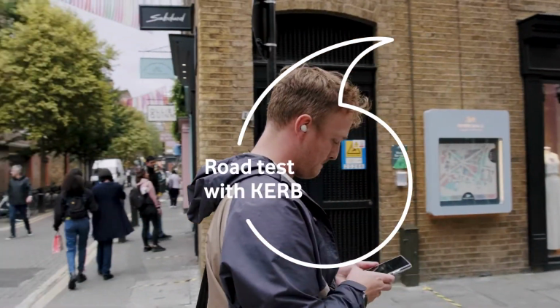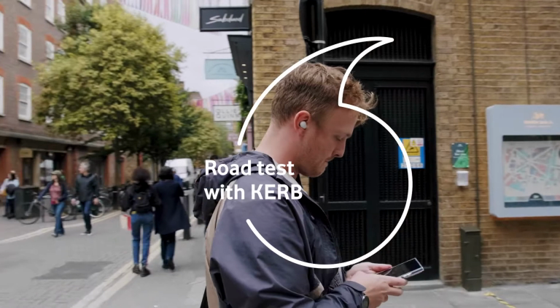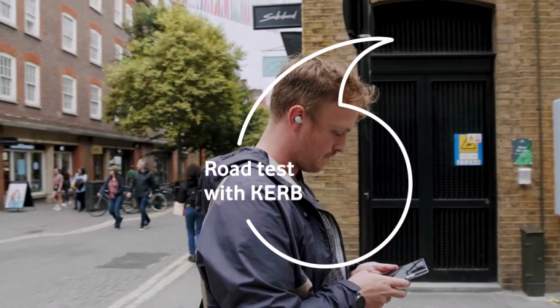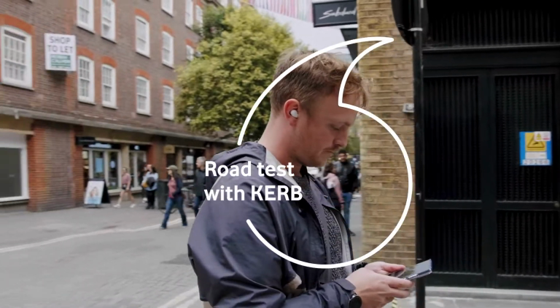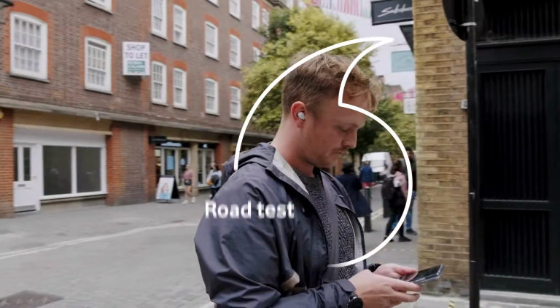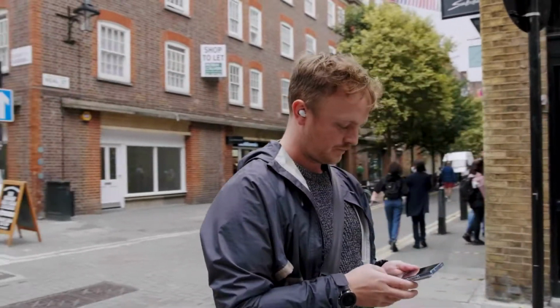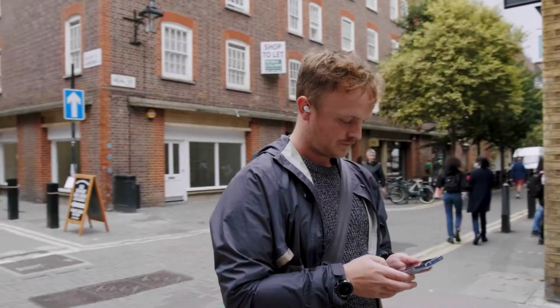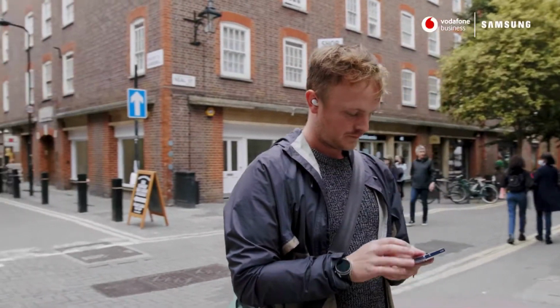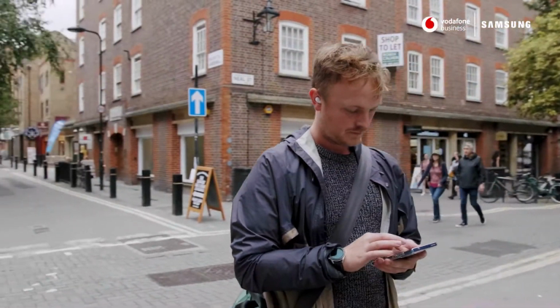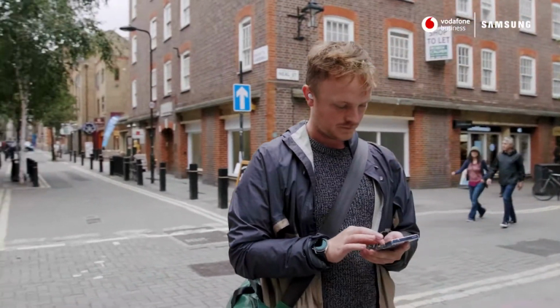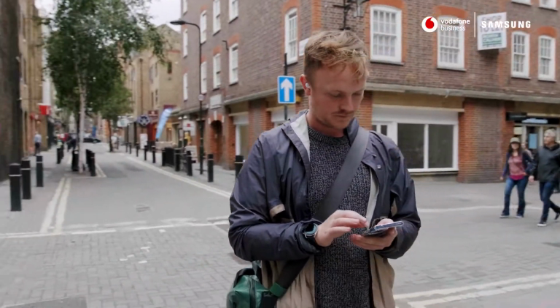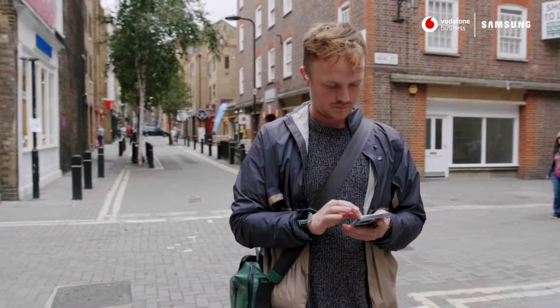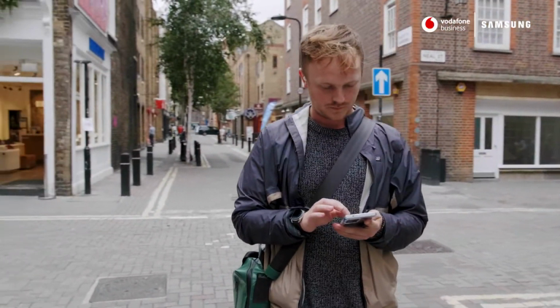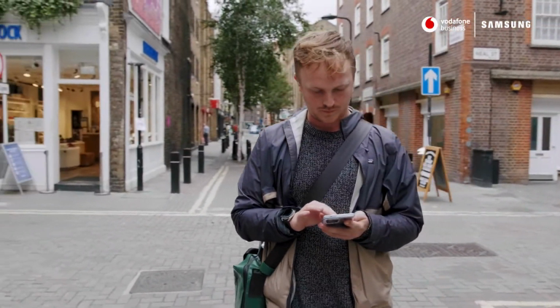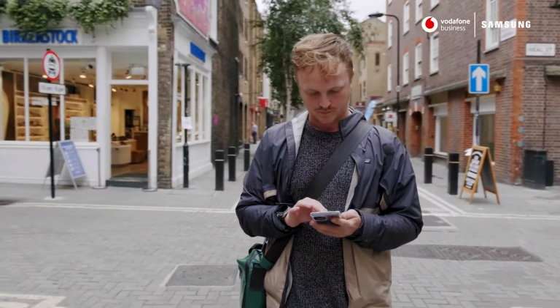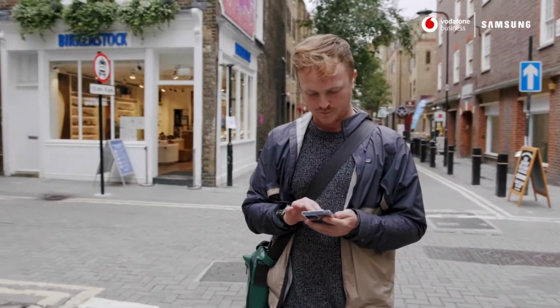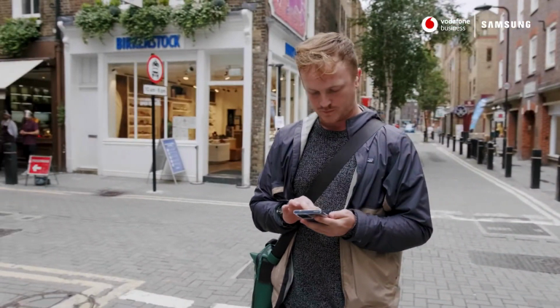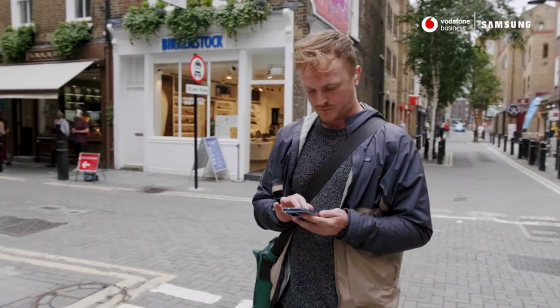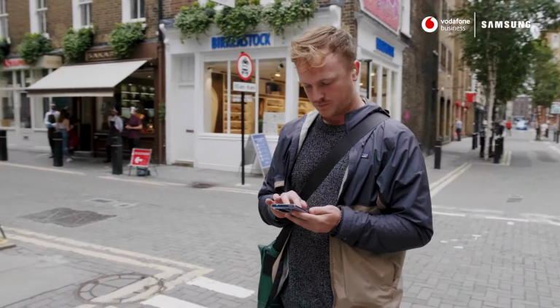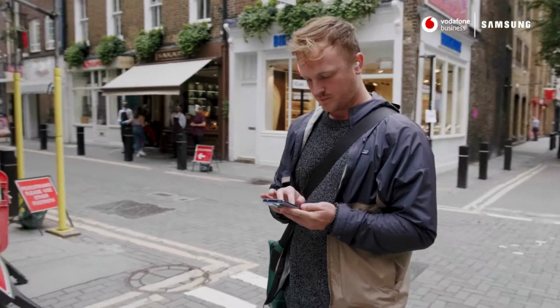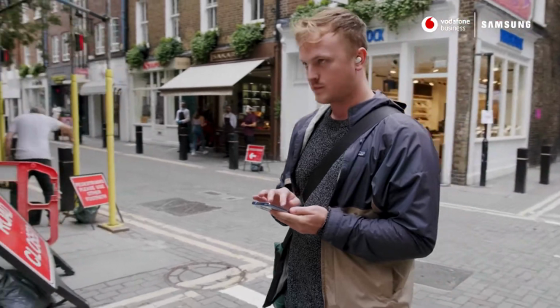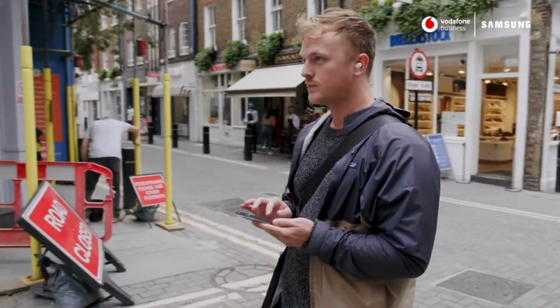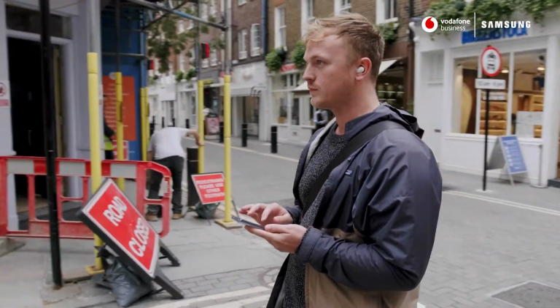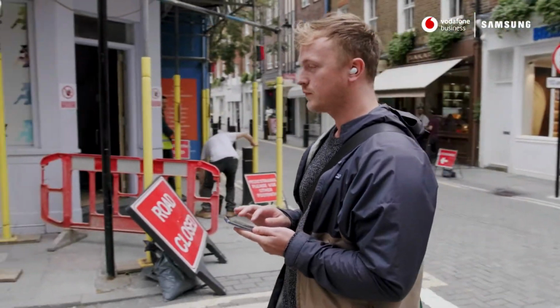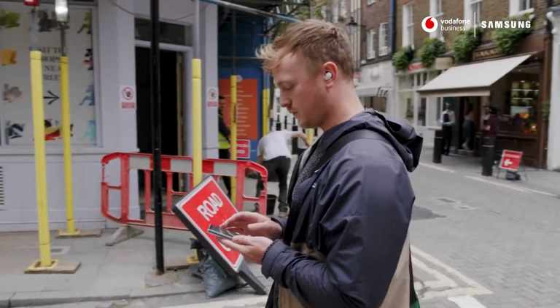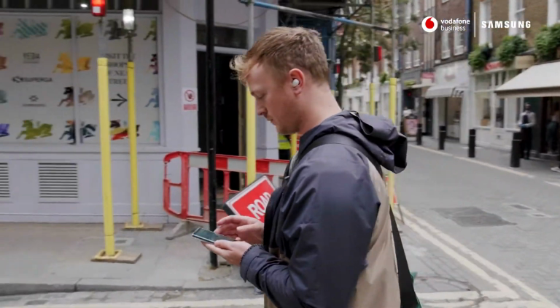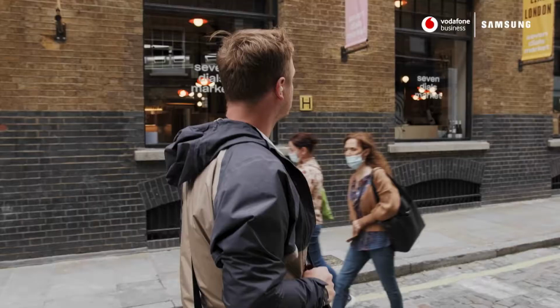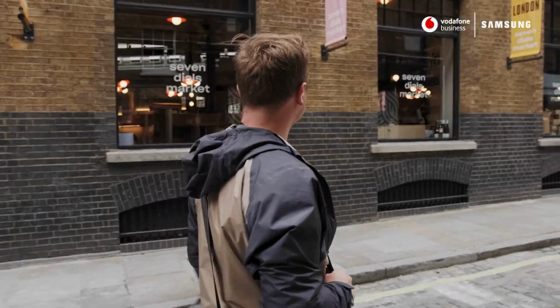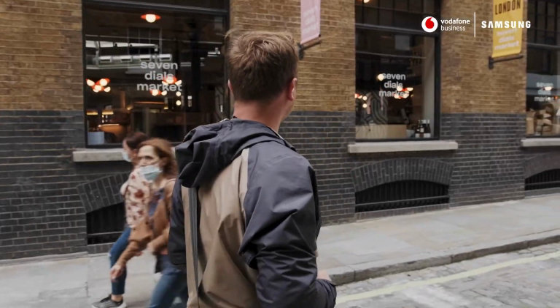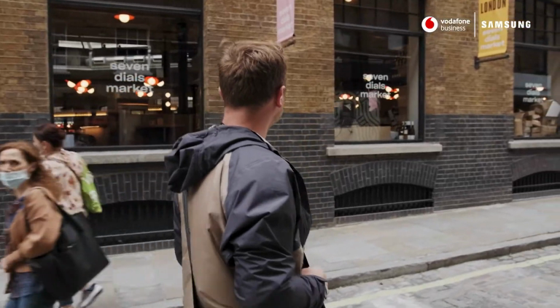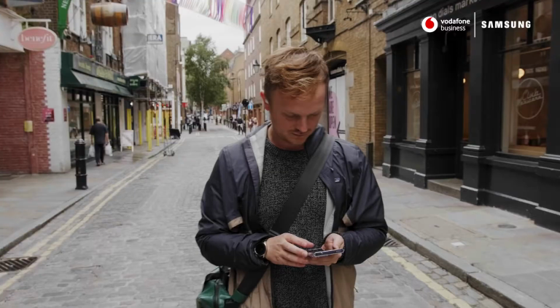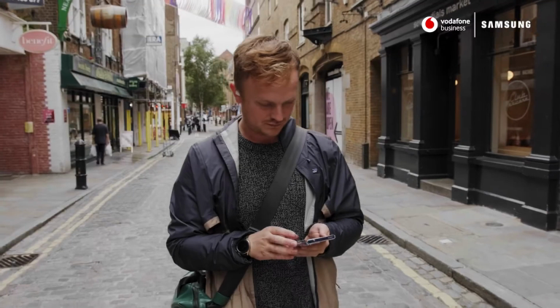I'm Oli Hunter. I'm Head of Development at Kerb. I've been asked by Vodafone Business to take the new Samsung Galaxy Note20 Ultra through its paces and see if it can keep up with a day in my life.